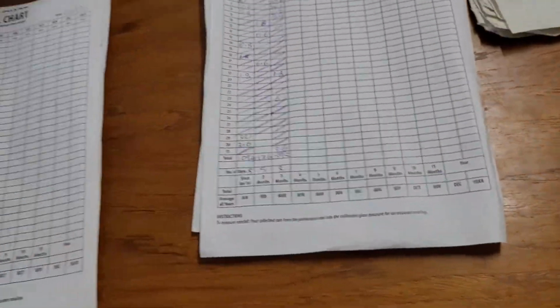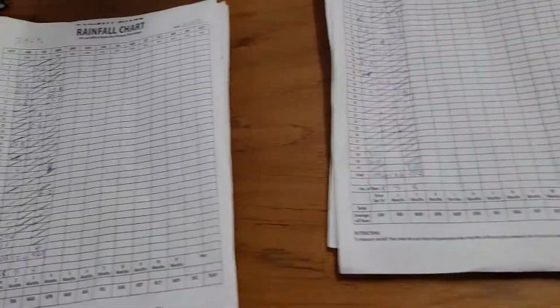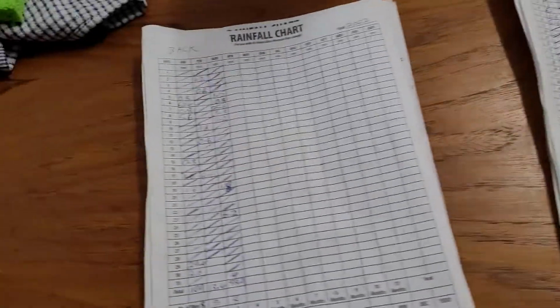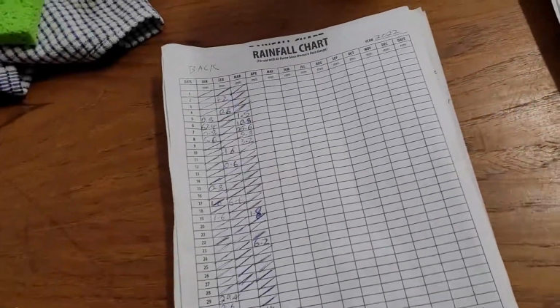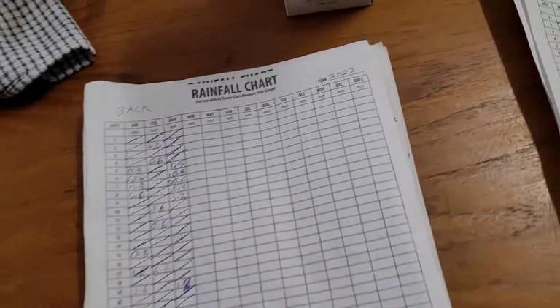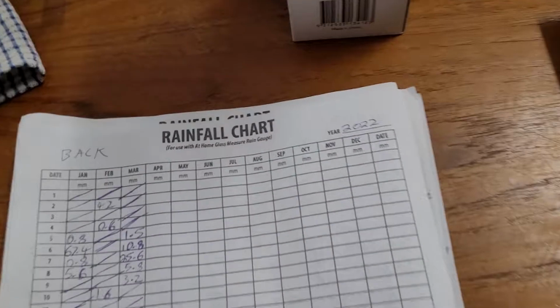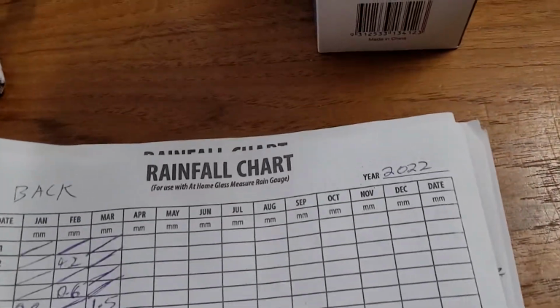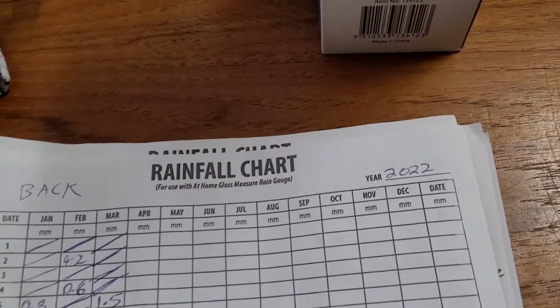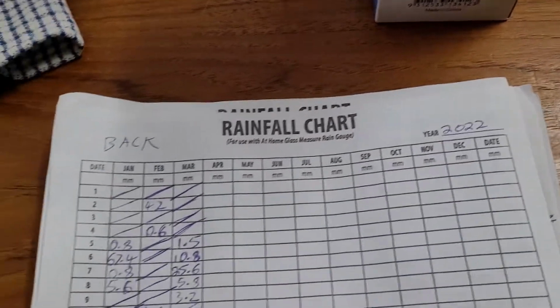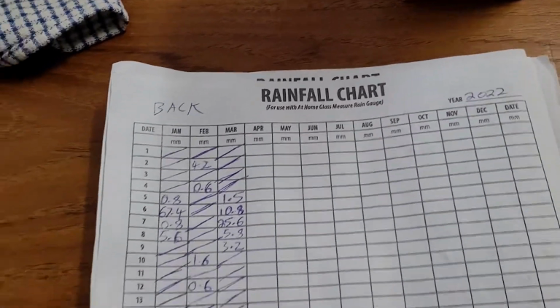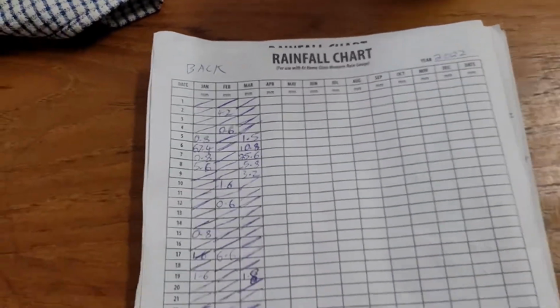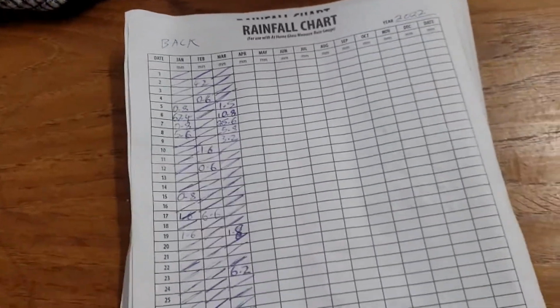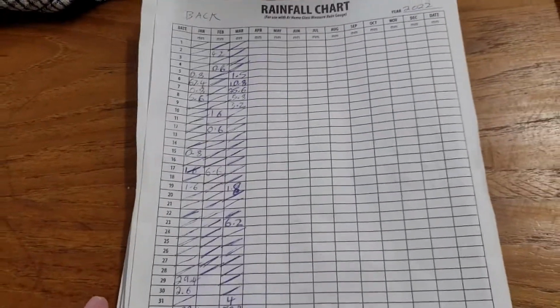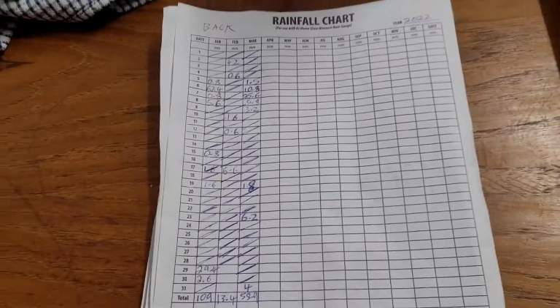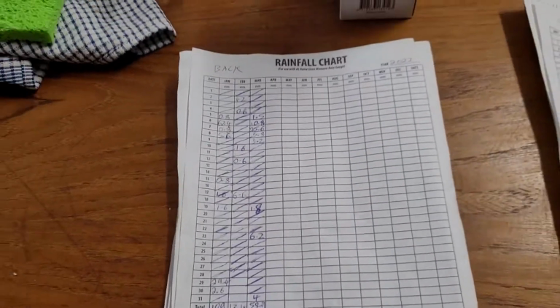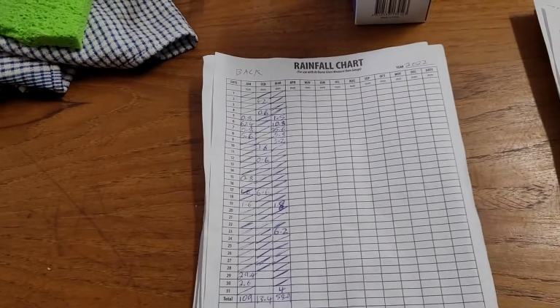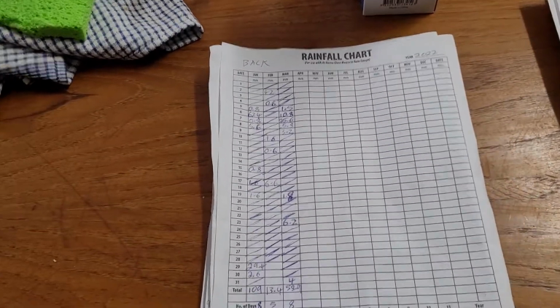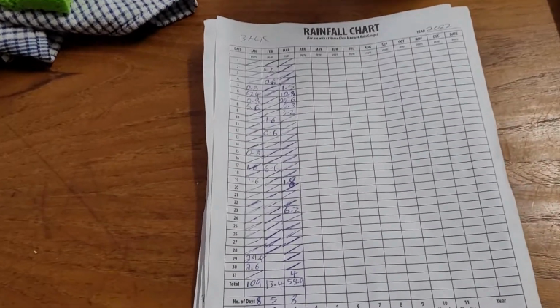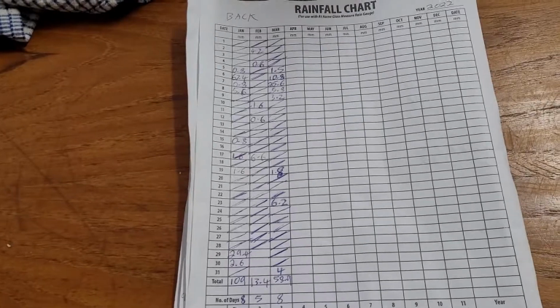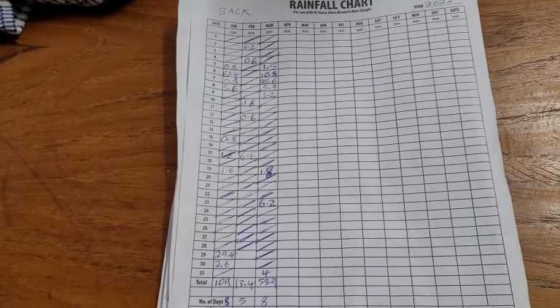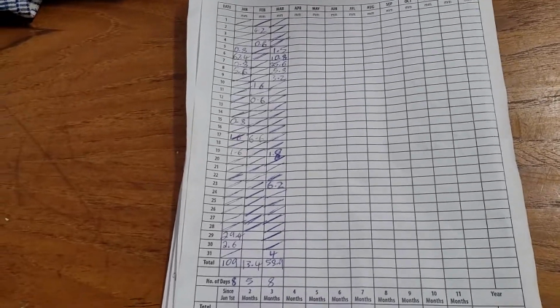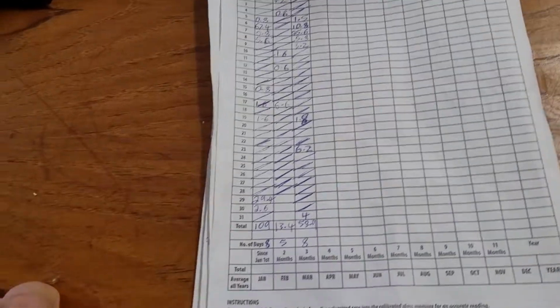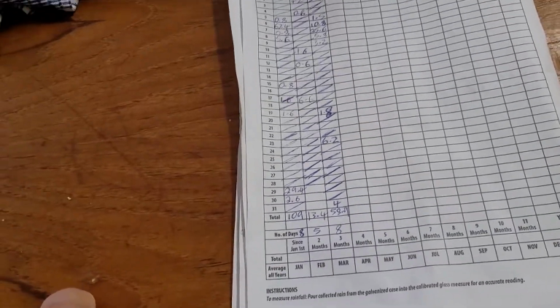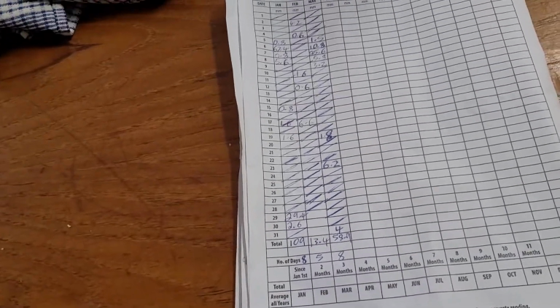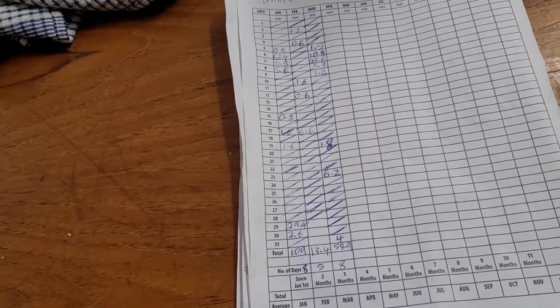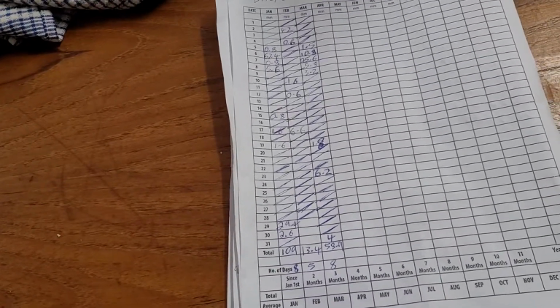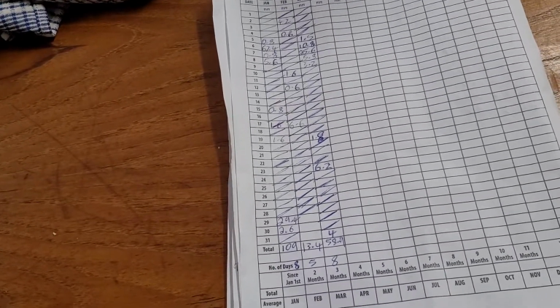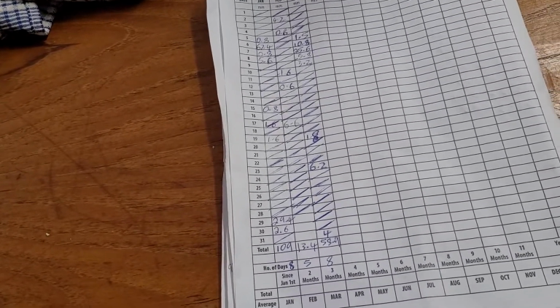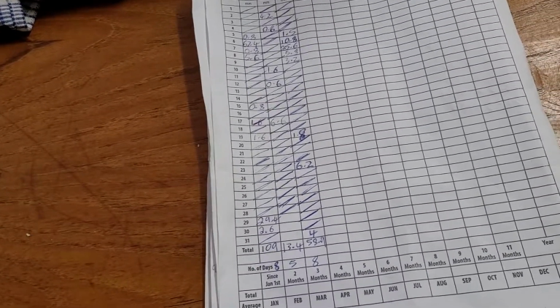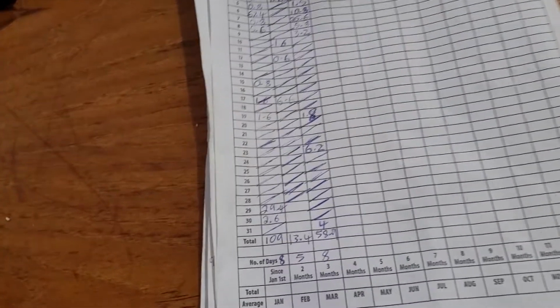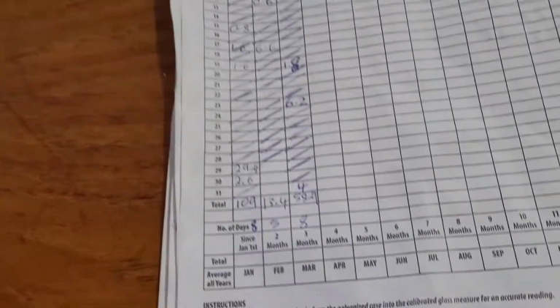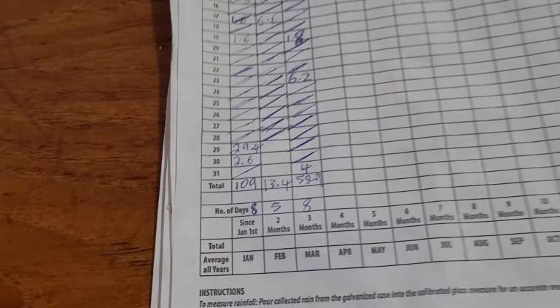Now let's go have a look at — I can laugh about this because I feel sorry for the people up there in Queensland and New South Wales where they're copping more rain than they can actually handle.